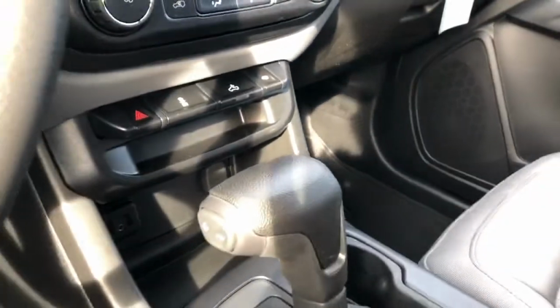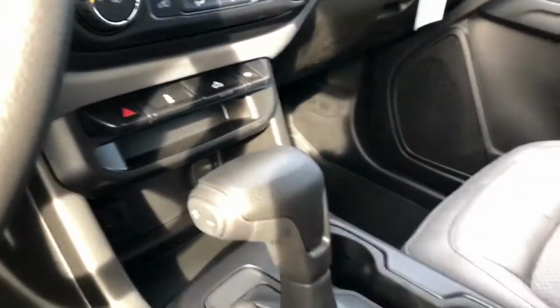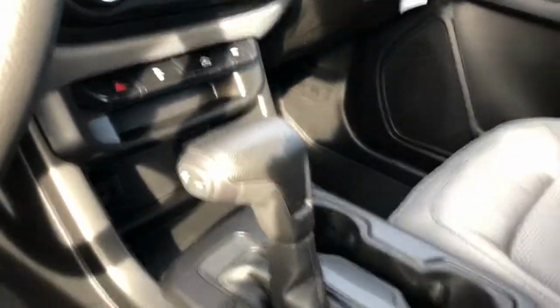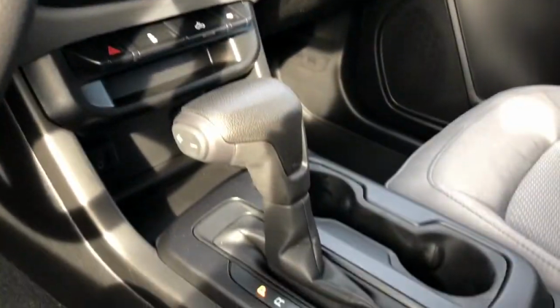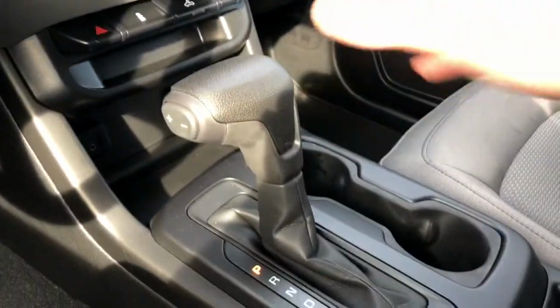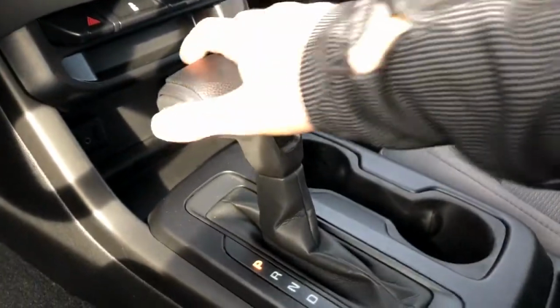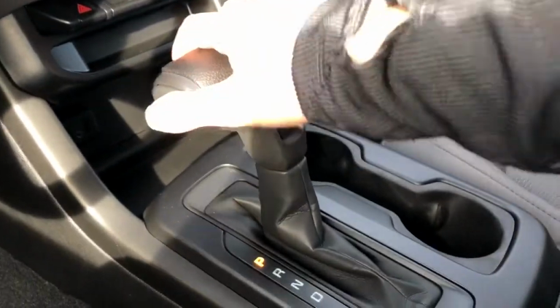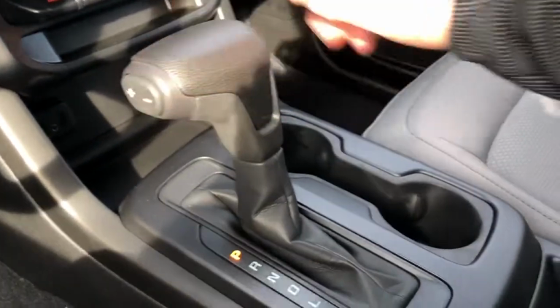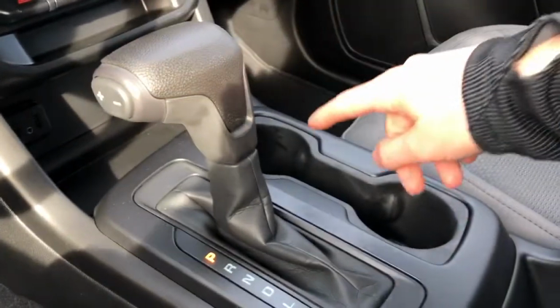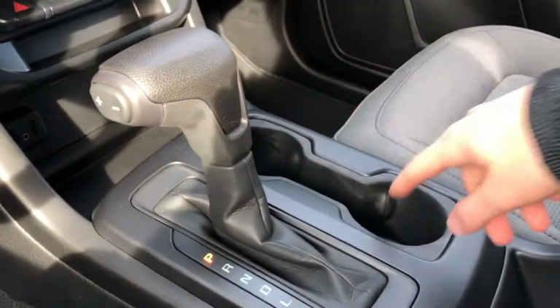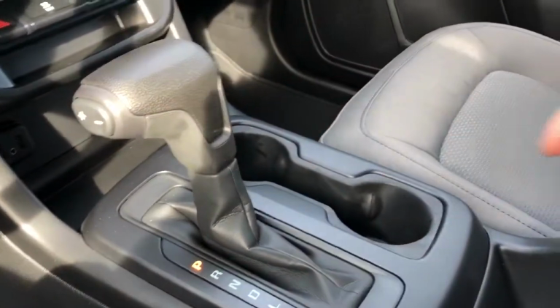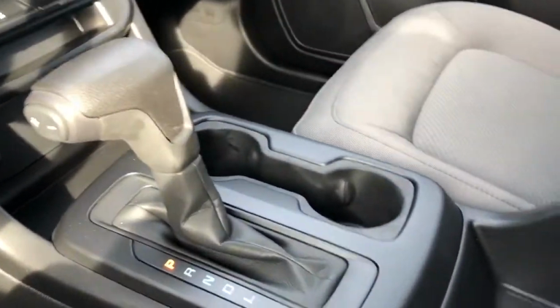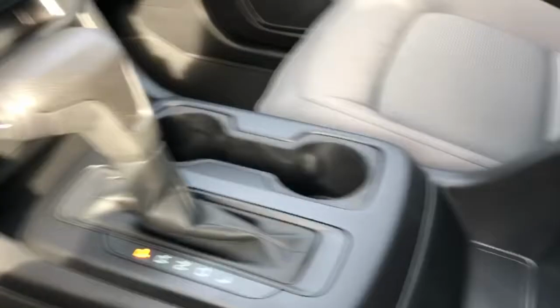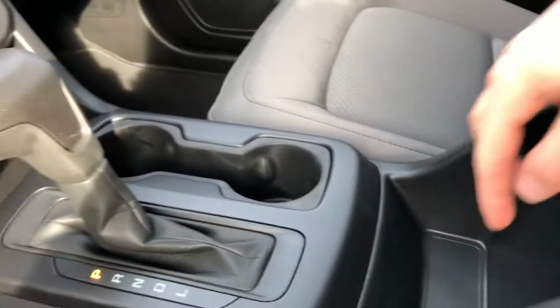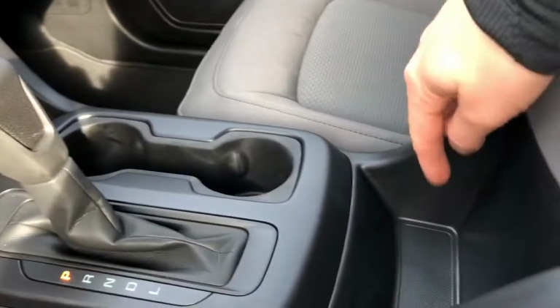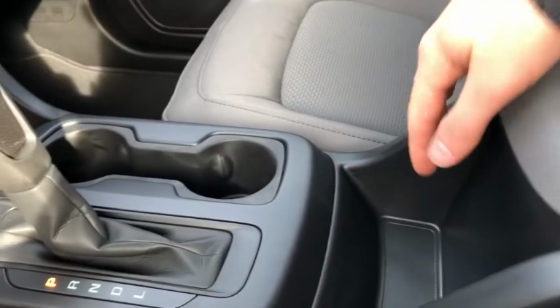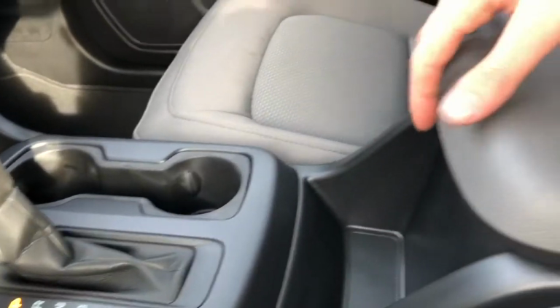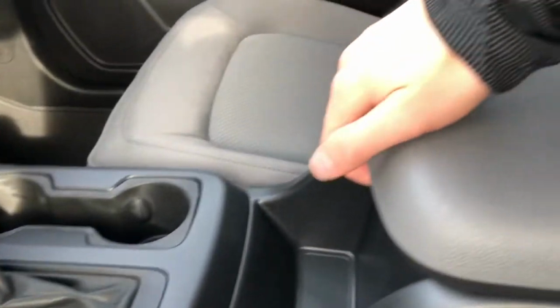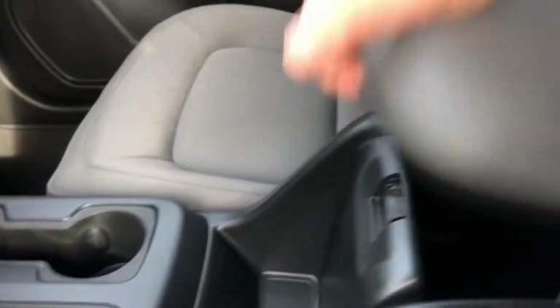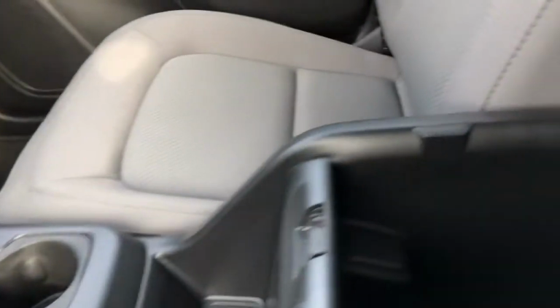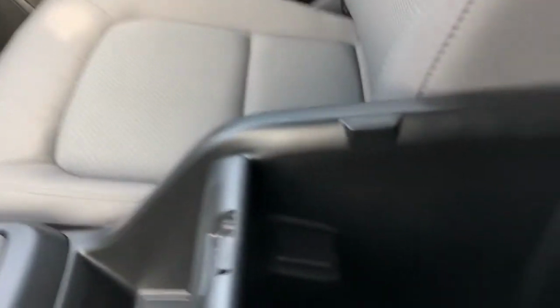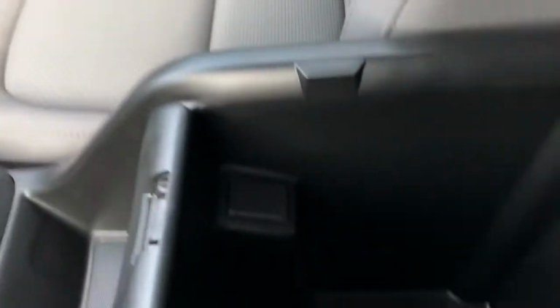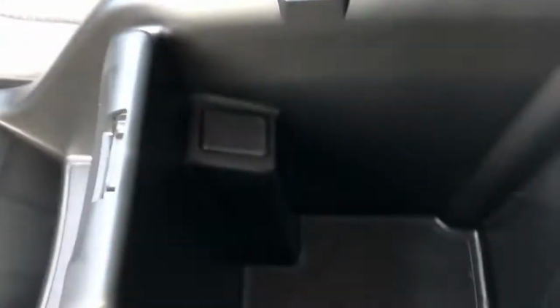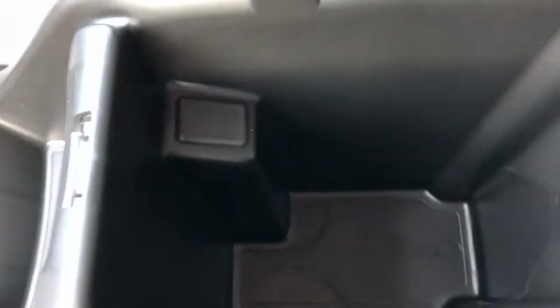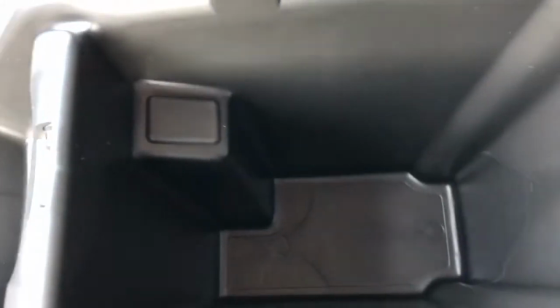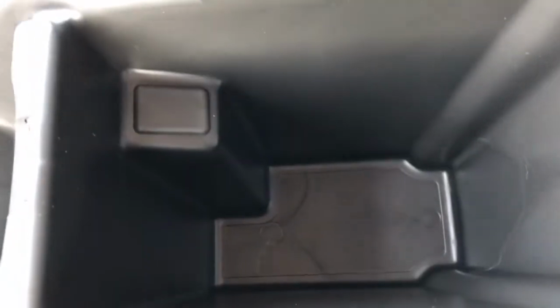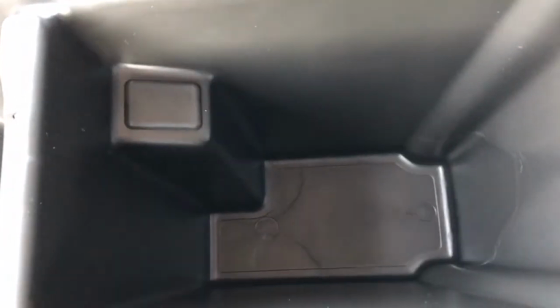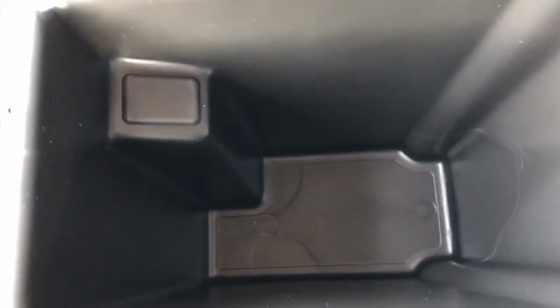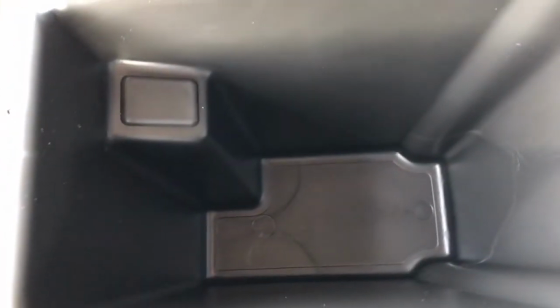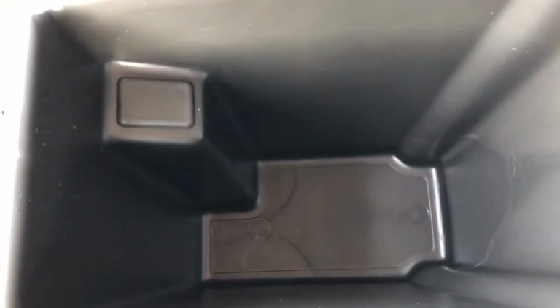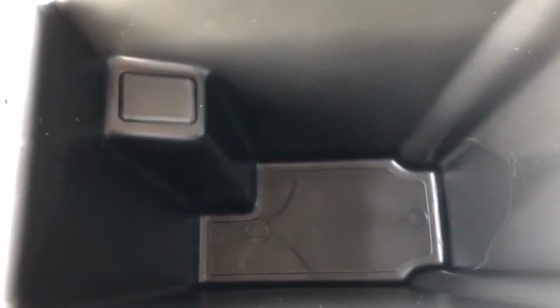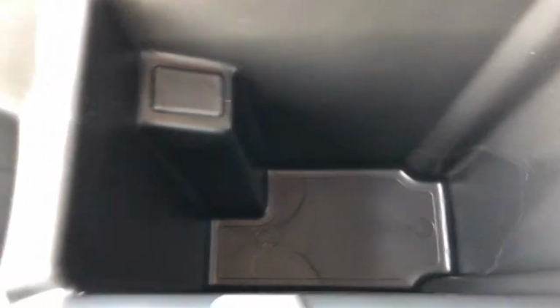Gear selection stalk here with our cup holders and storage. Inside our center console we have a very deep storage compartment.